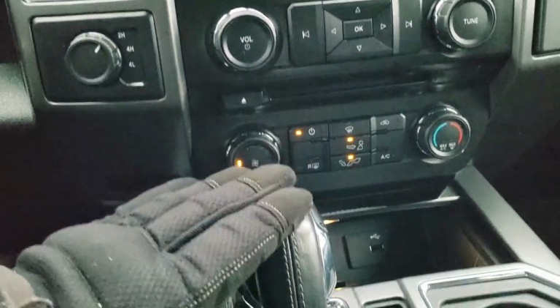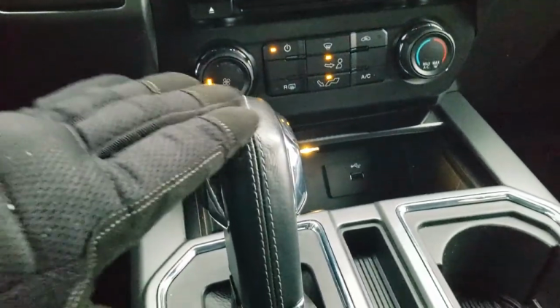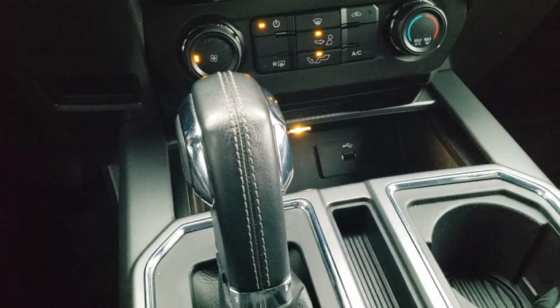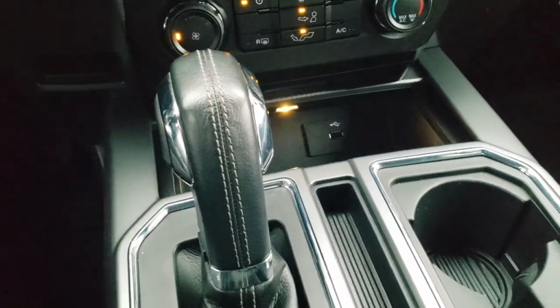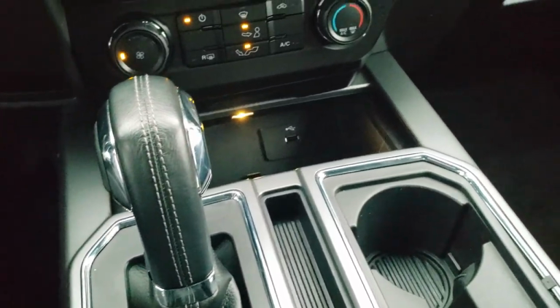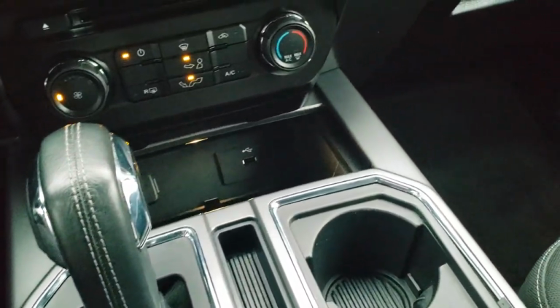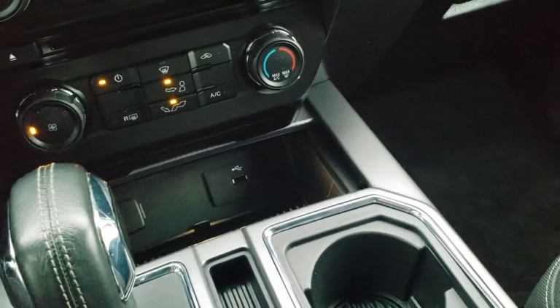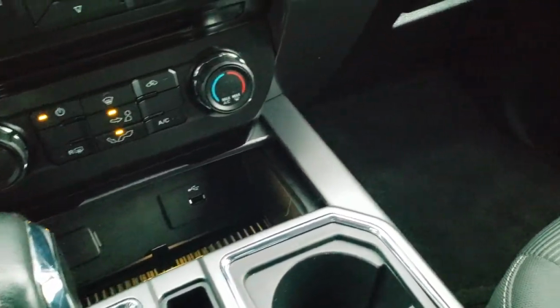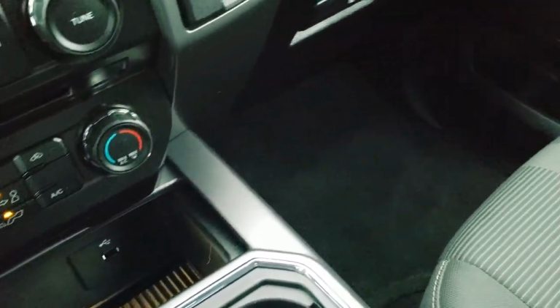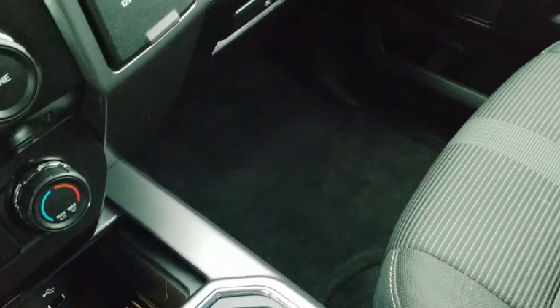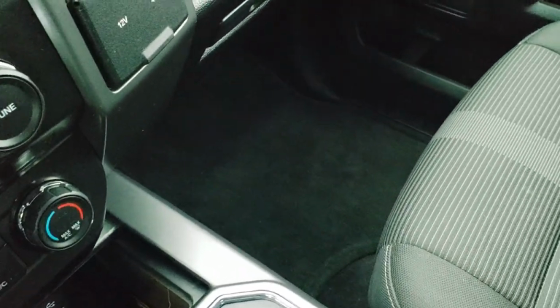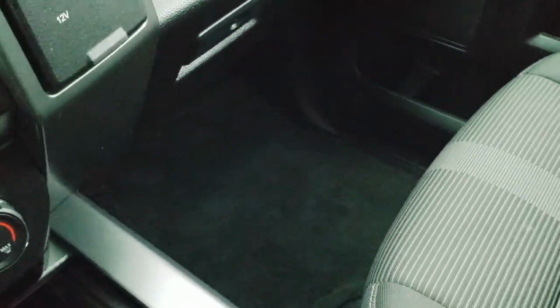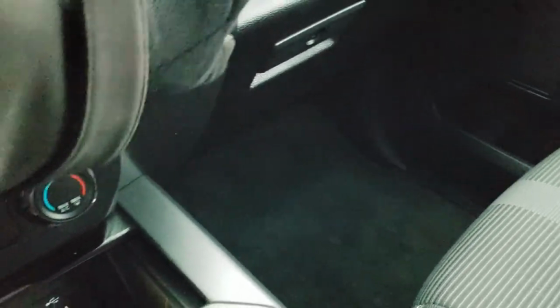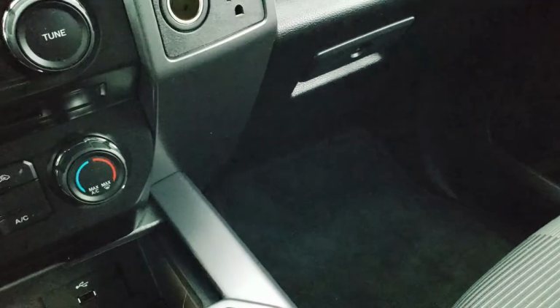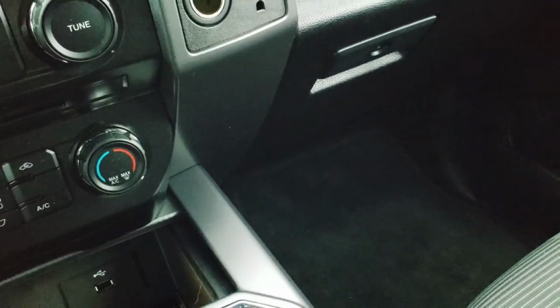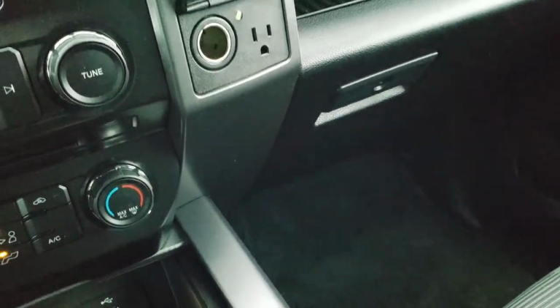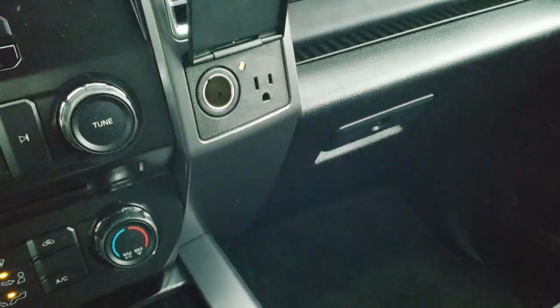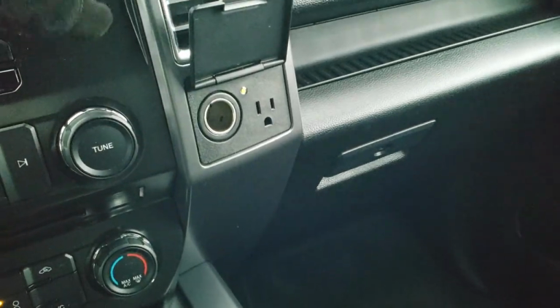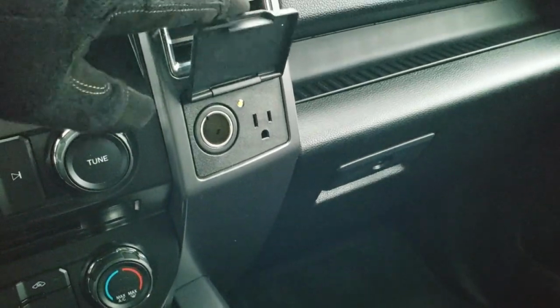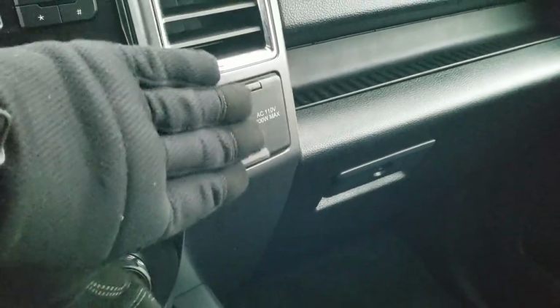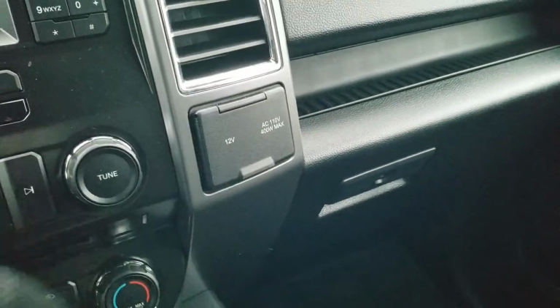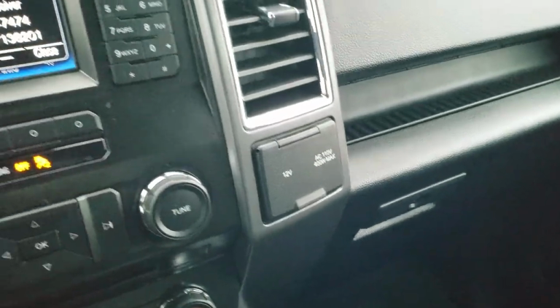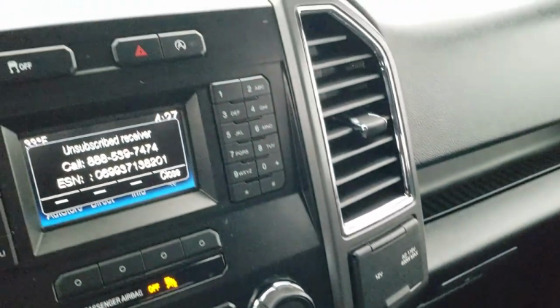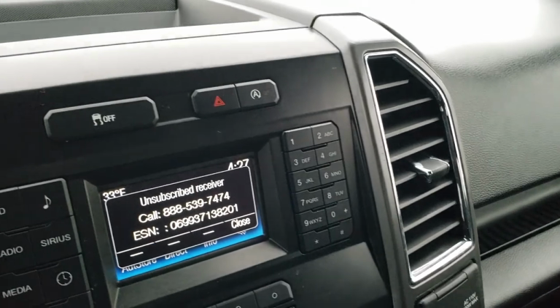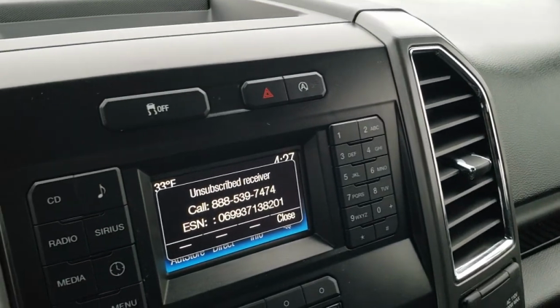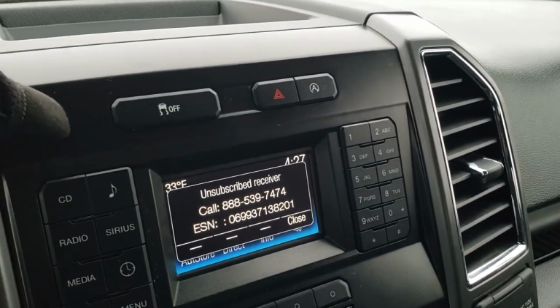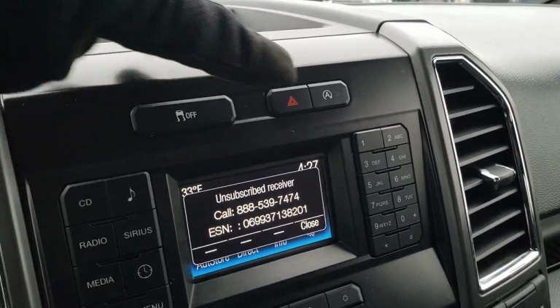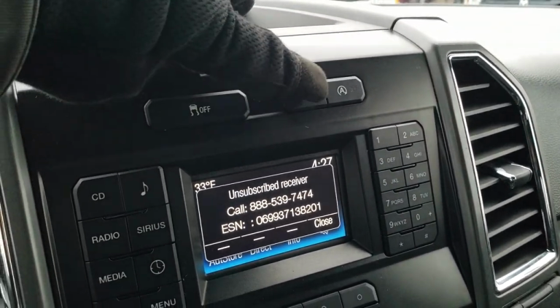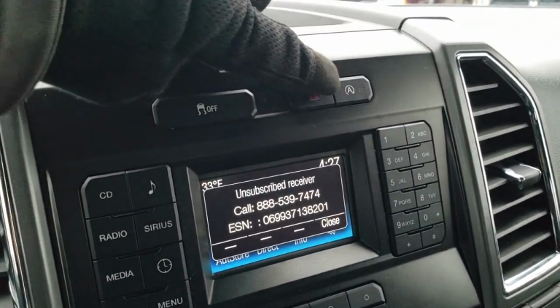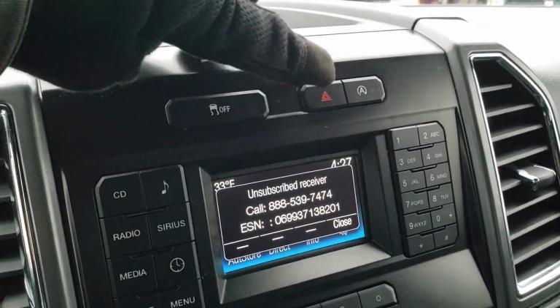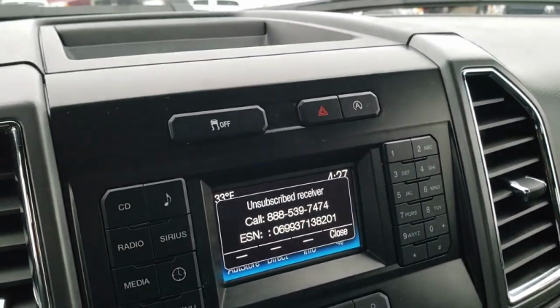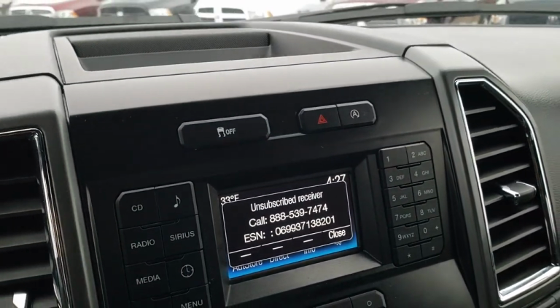Six-speed automatic transmission. USB jack. It does have a 110-volt, 400-watt plug-in. Up here is your stability control, your start-stop feature, and of course your hazard lights.